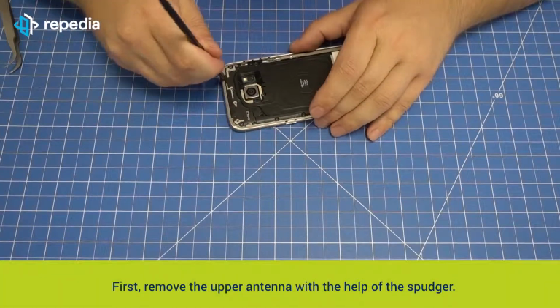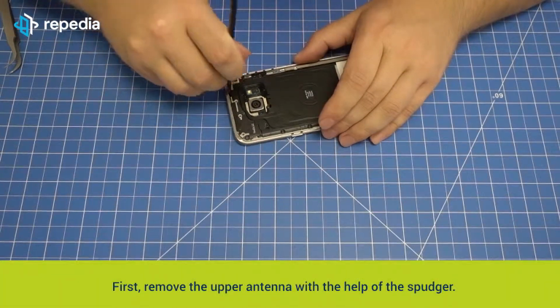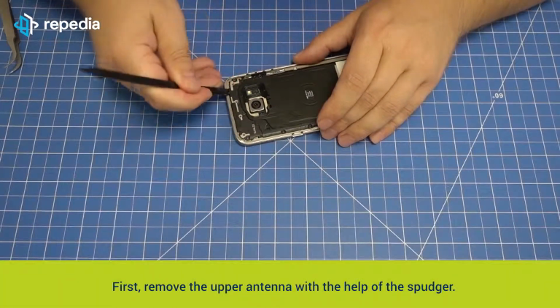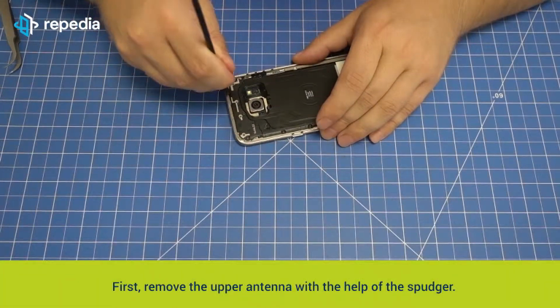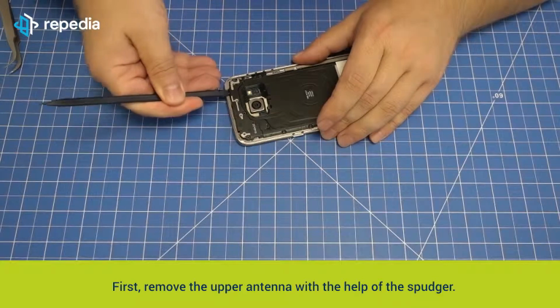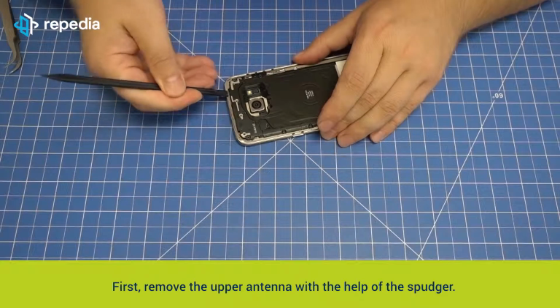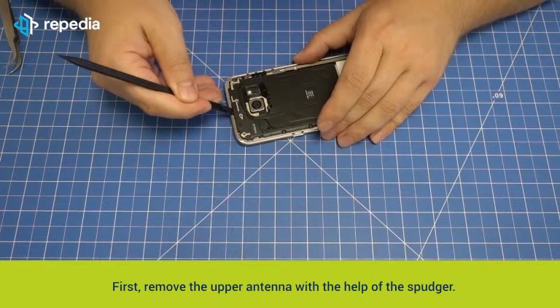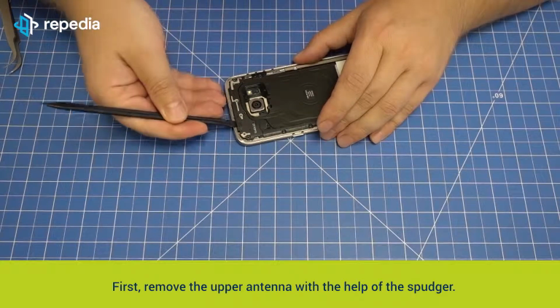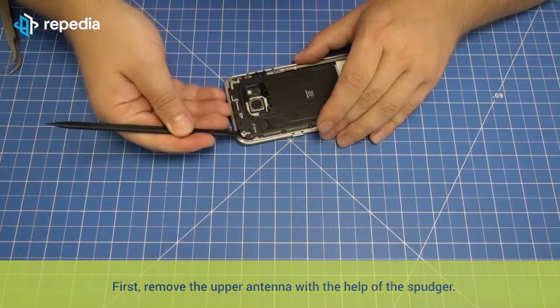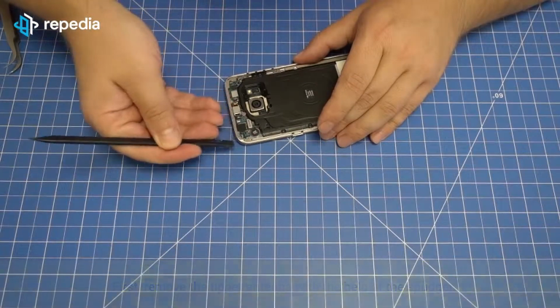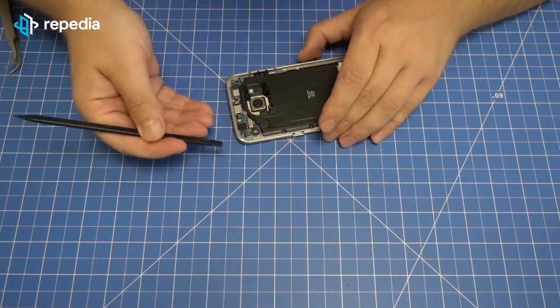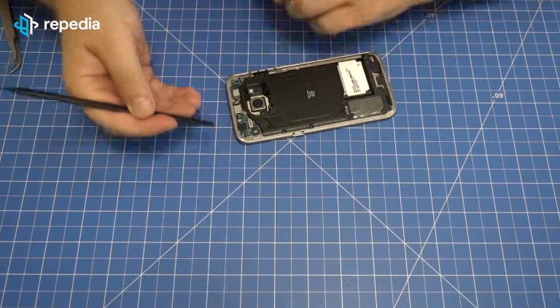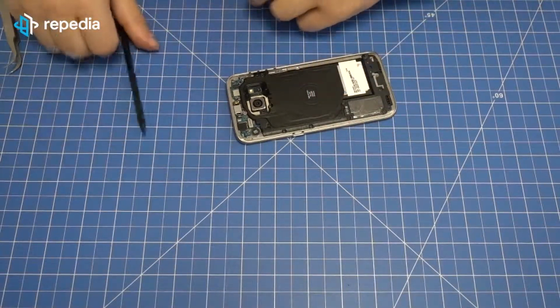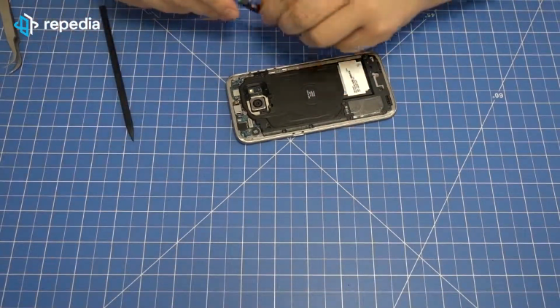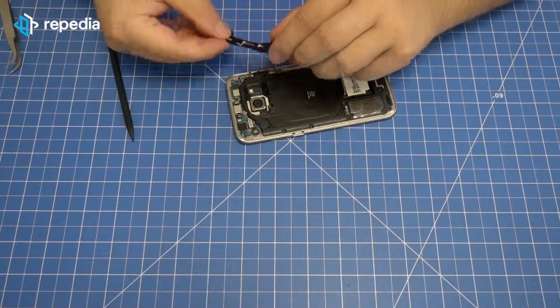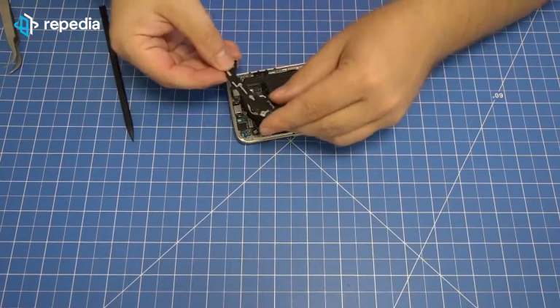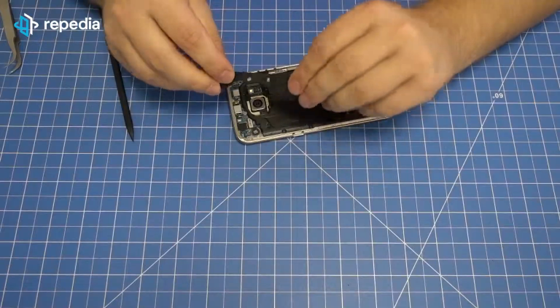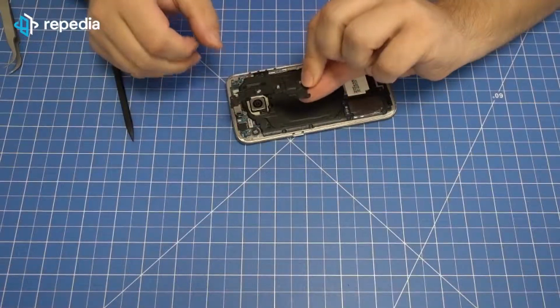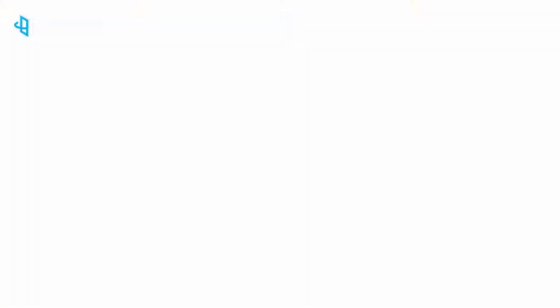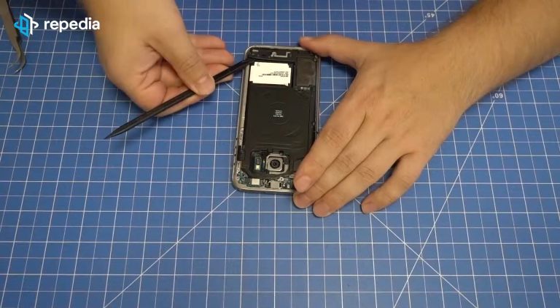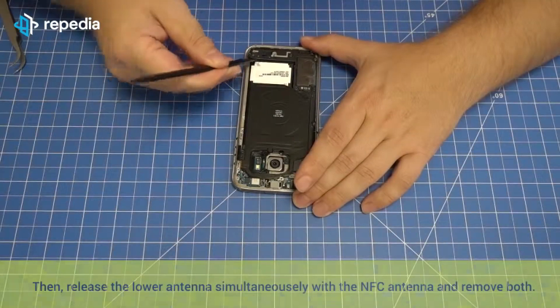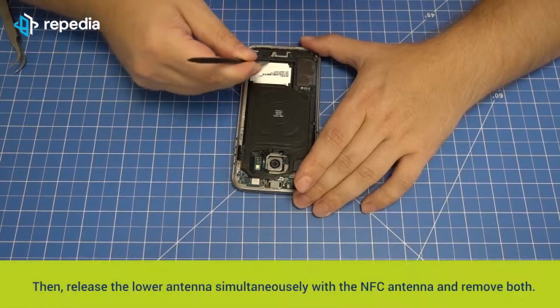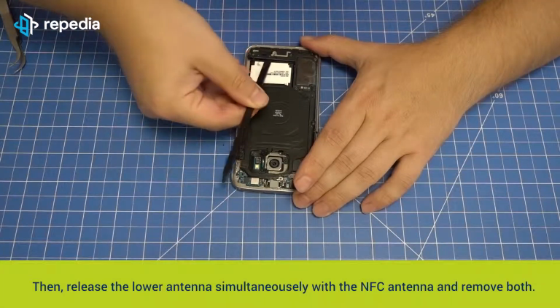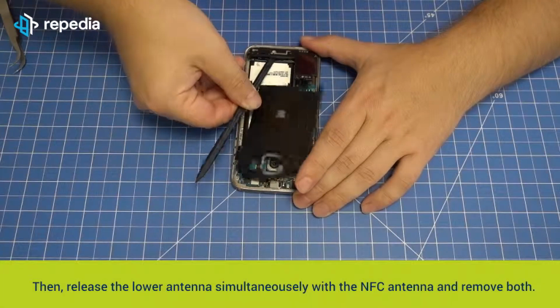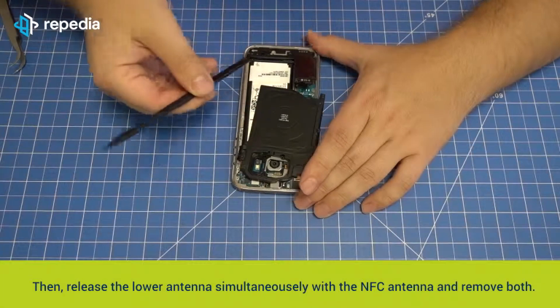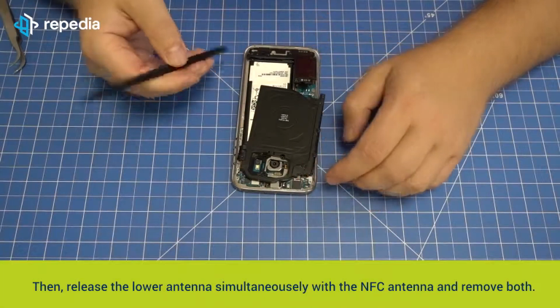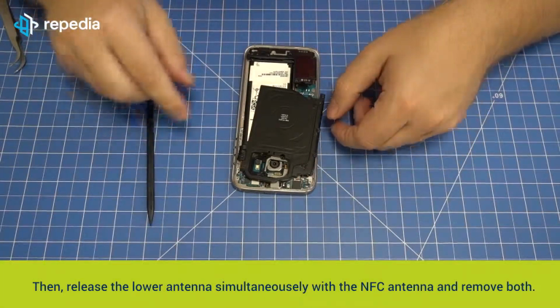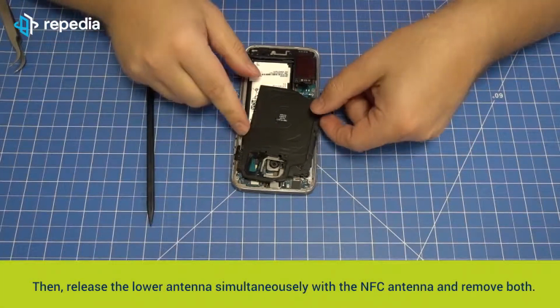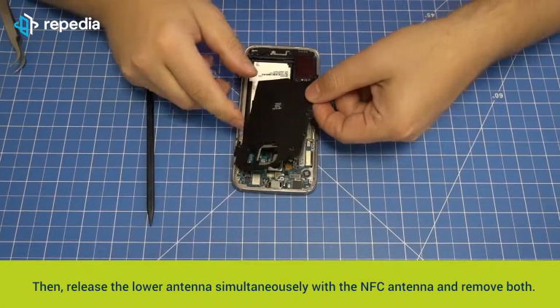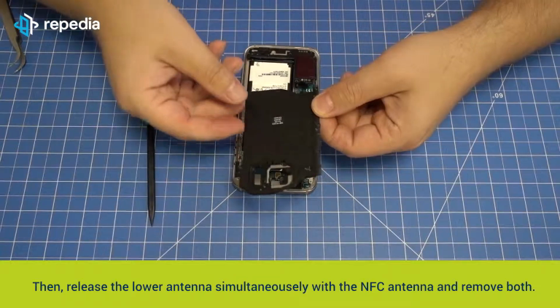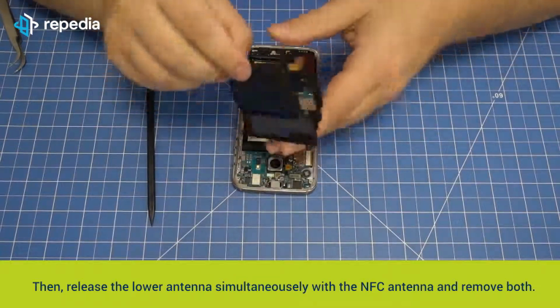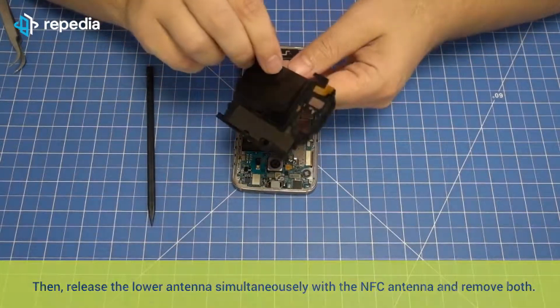First, remove the upper antenna with the help of the spudger. Then release the lower antenna simultaneously with the NFC antenna and remove both.